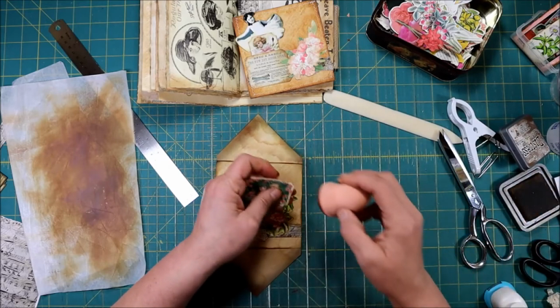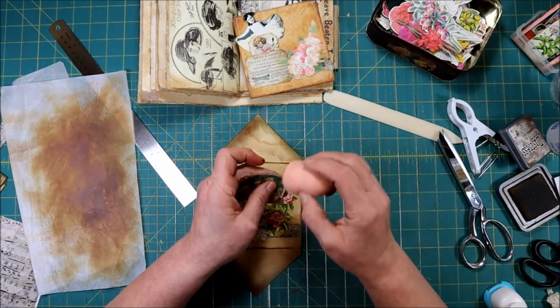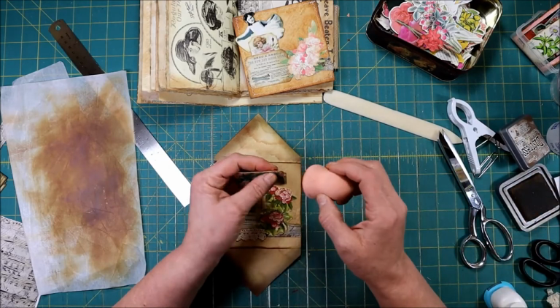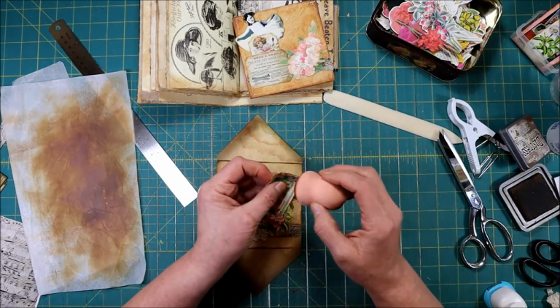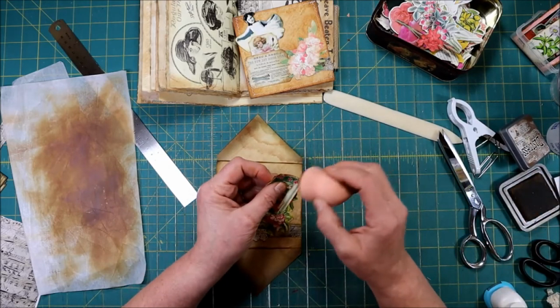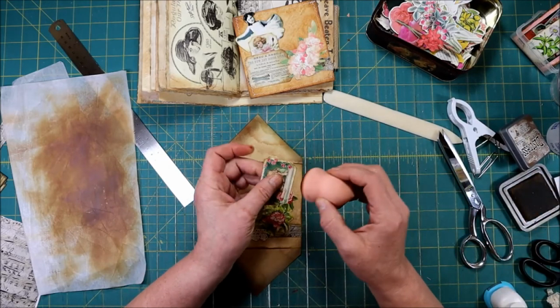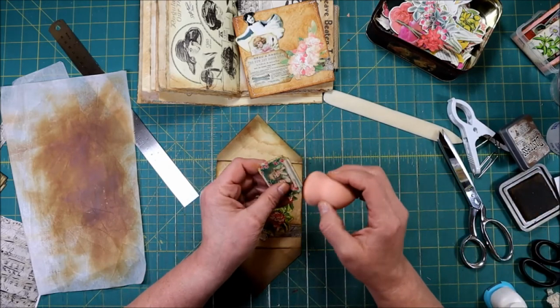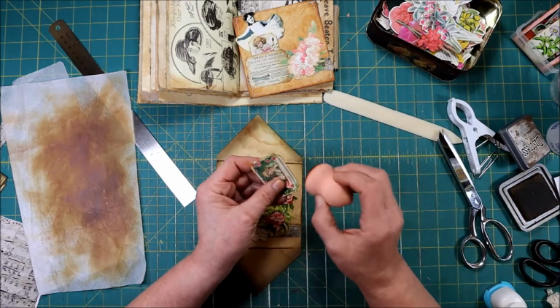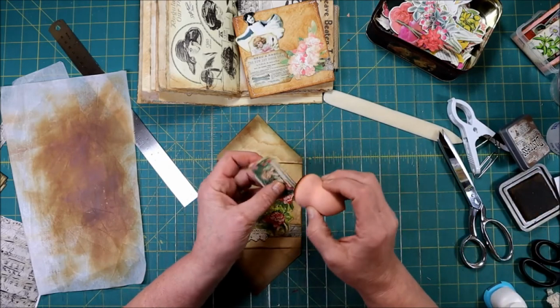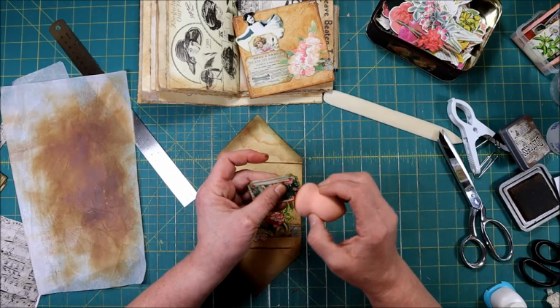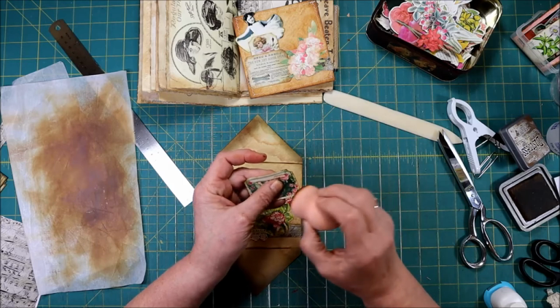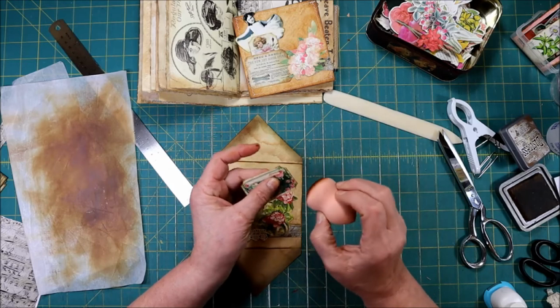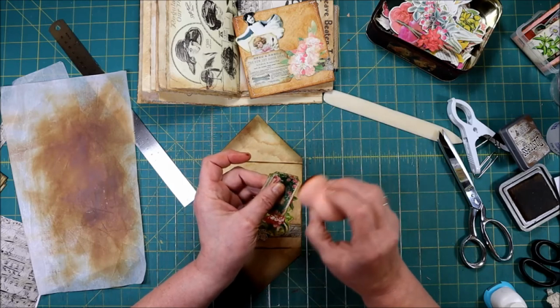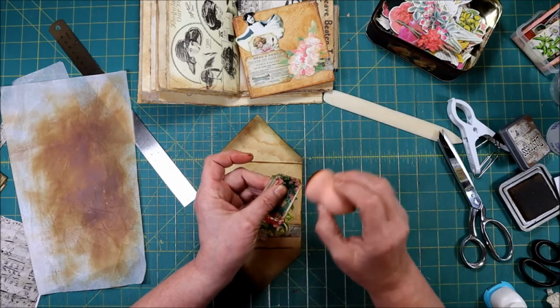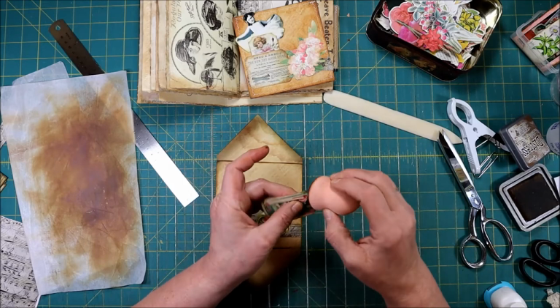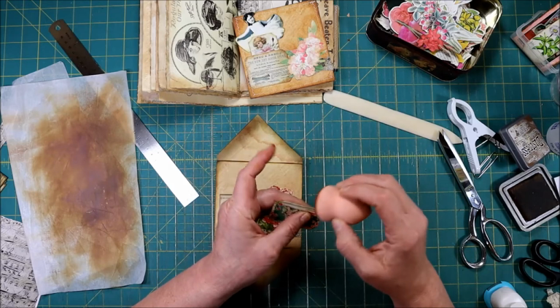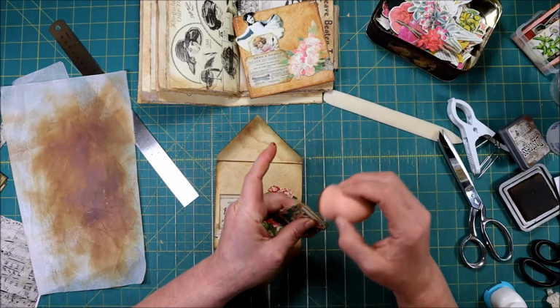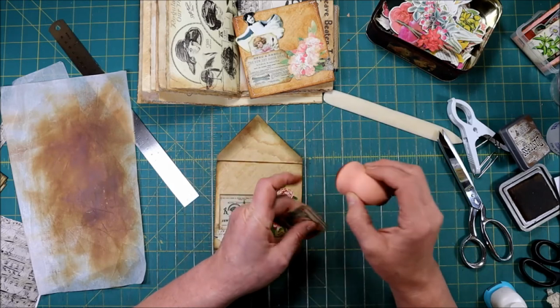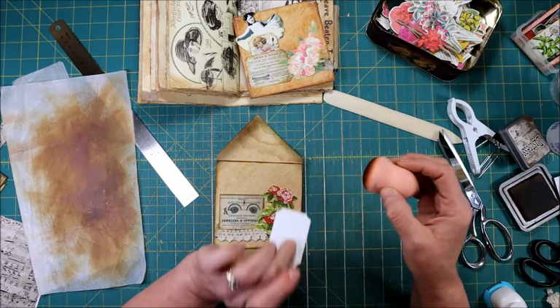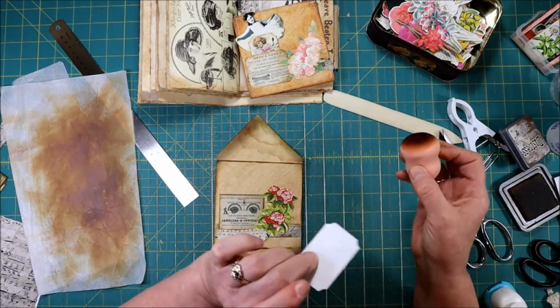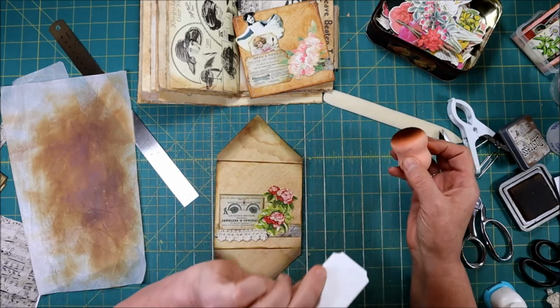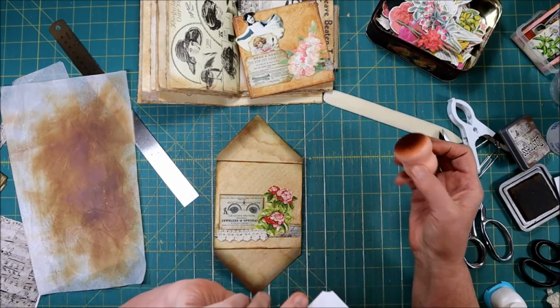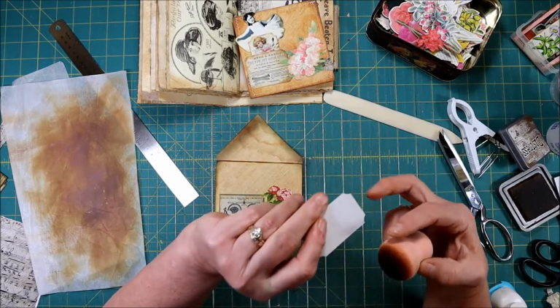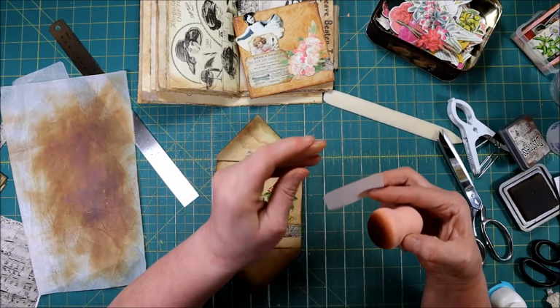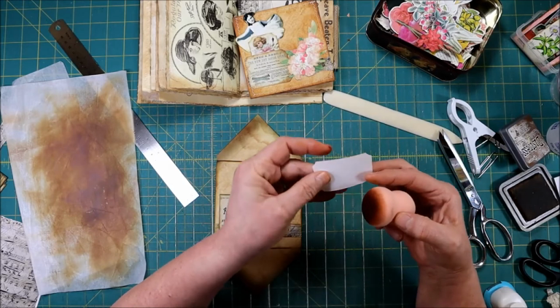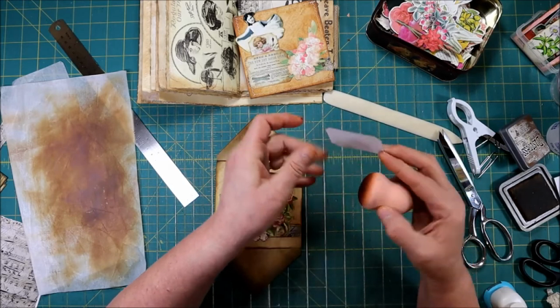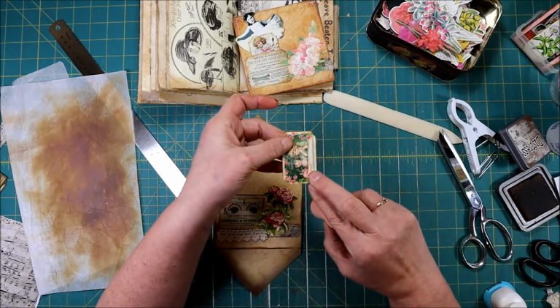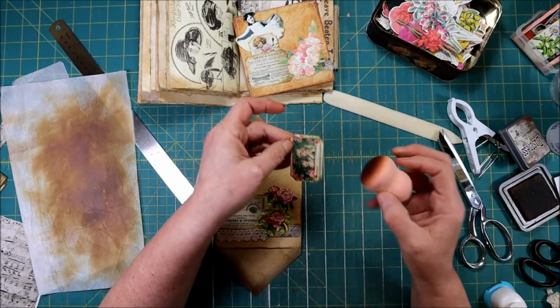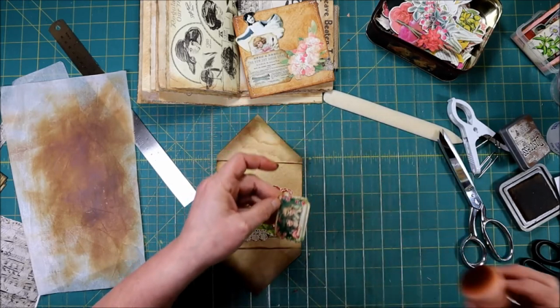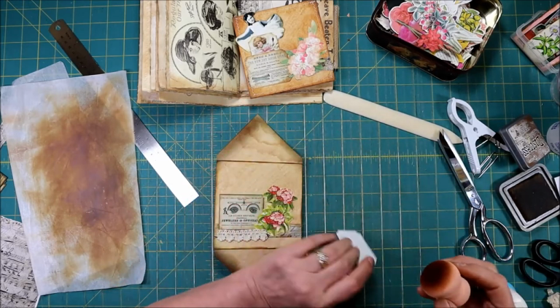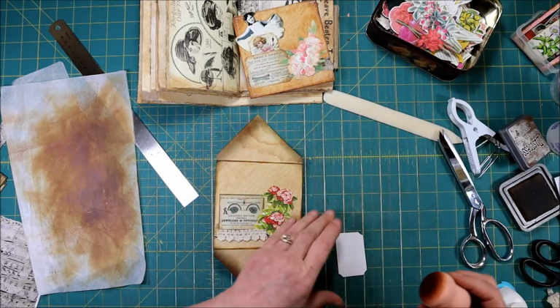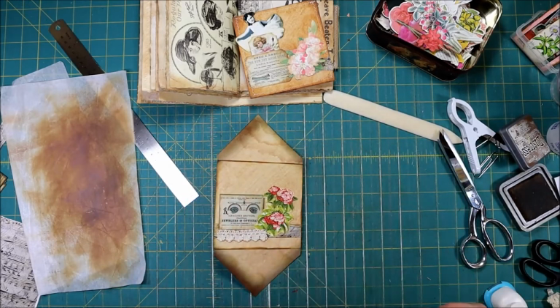Just go back and hit that again and it's kind of got that ticket shape, which is kind of fun. I didn't put anything on the back of these when I printed them, so maybe we should put just a little something back here.